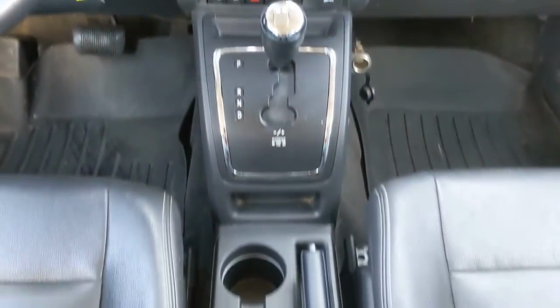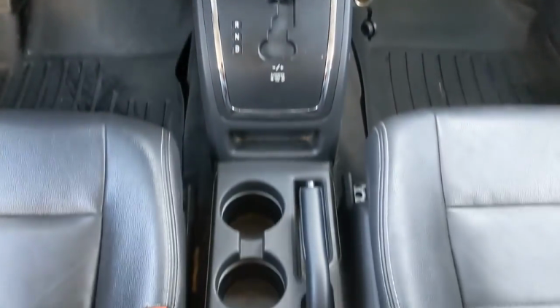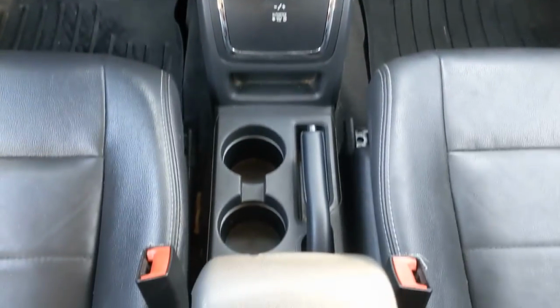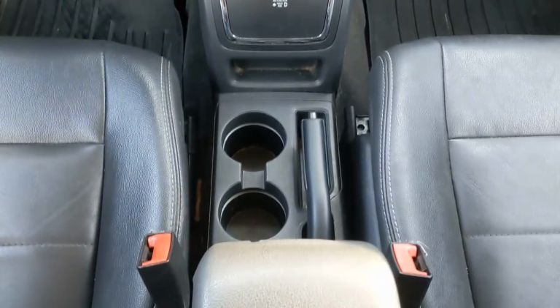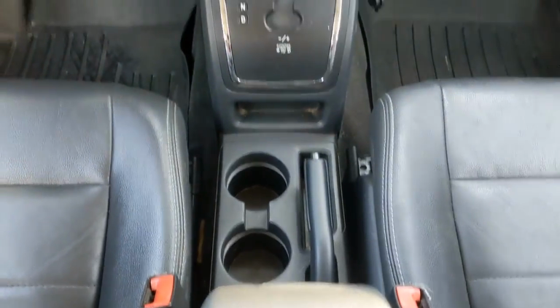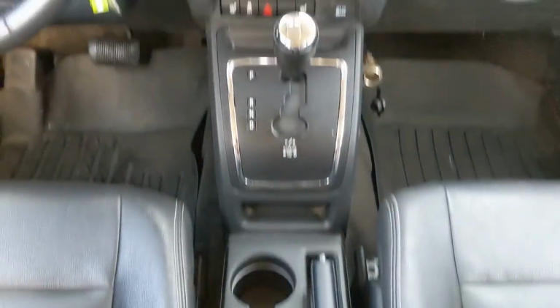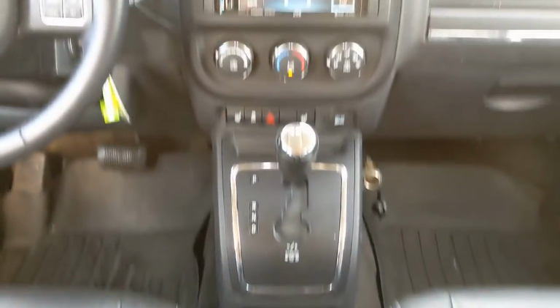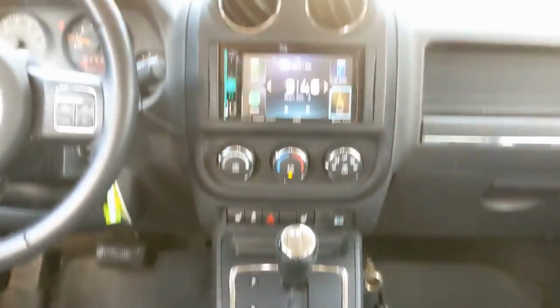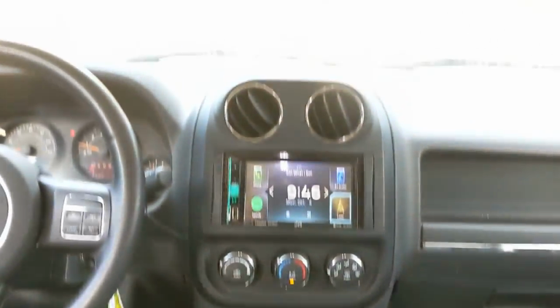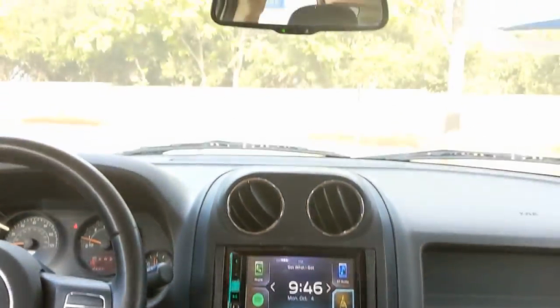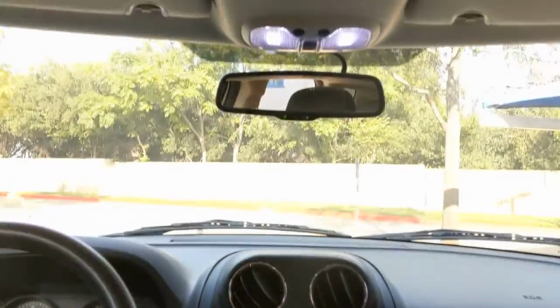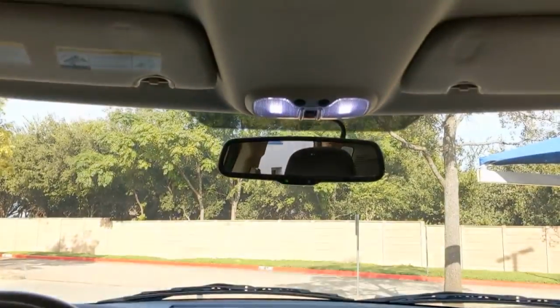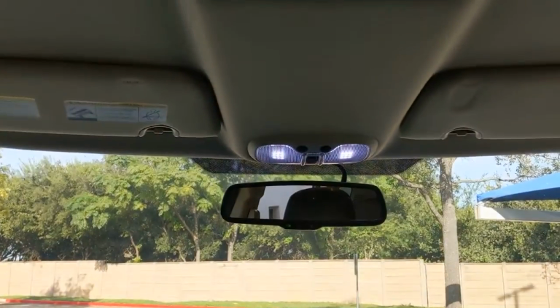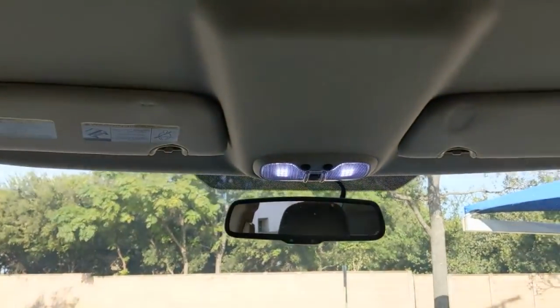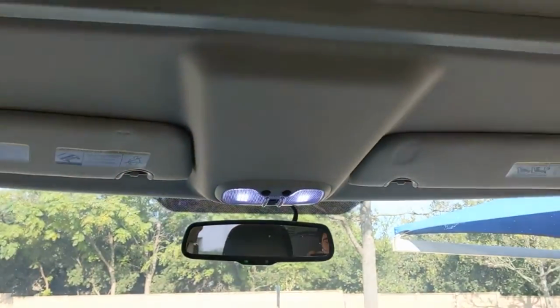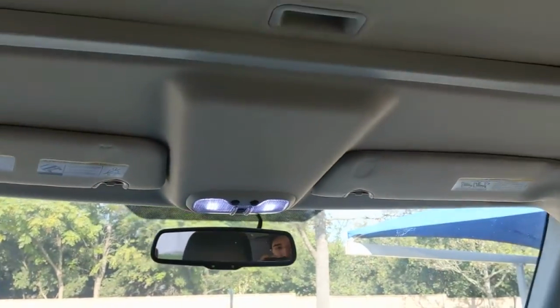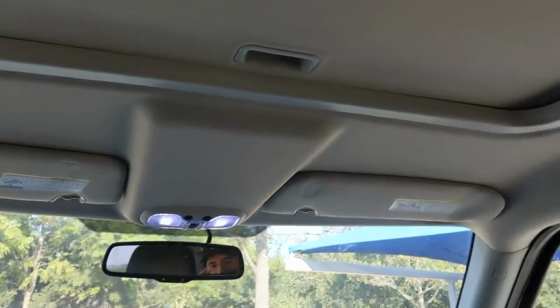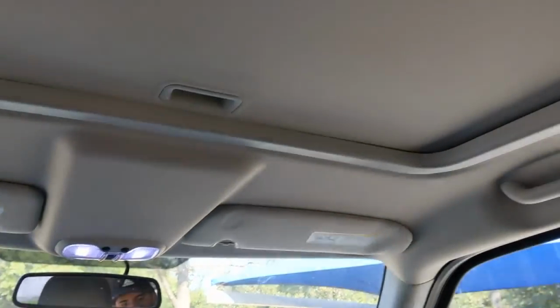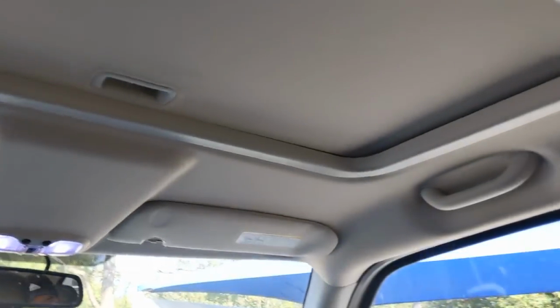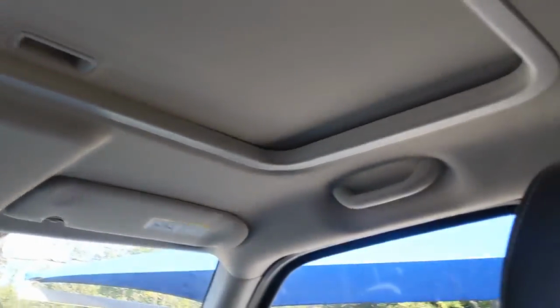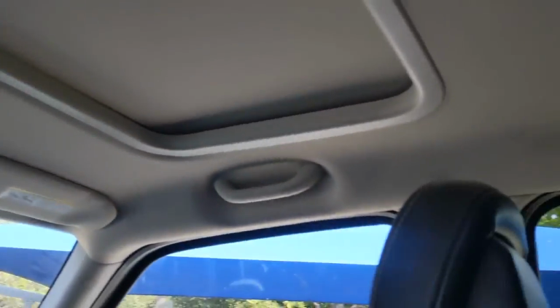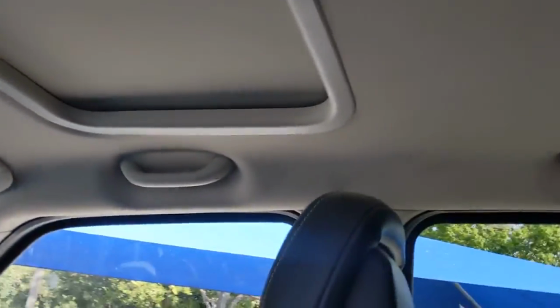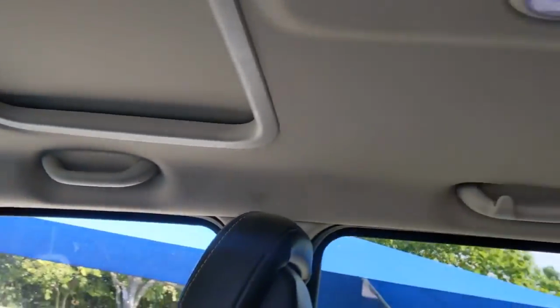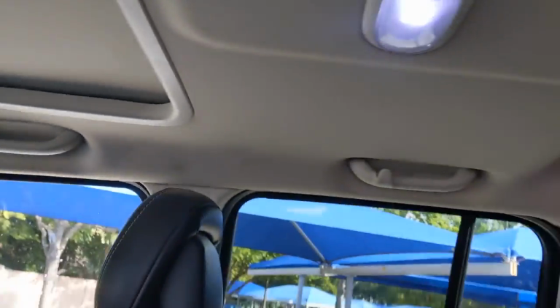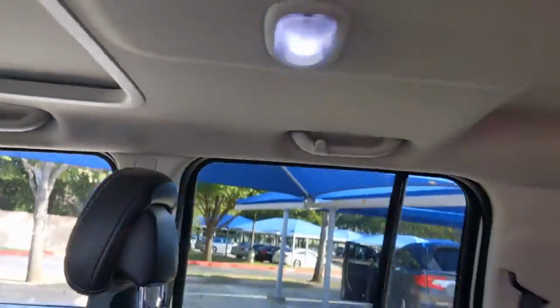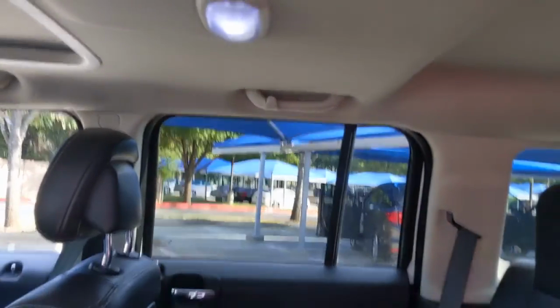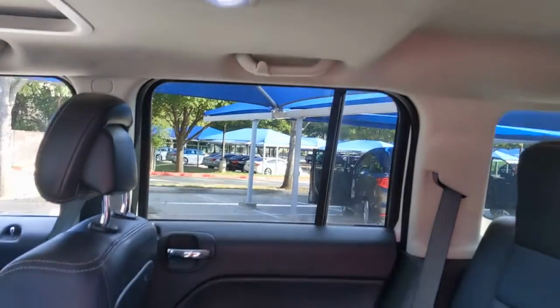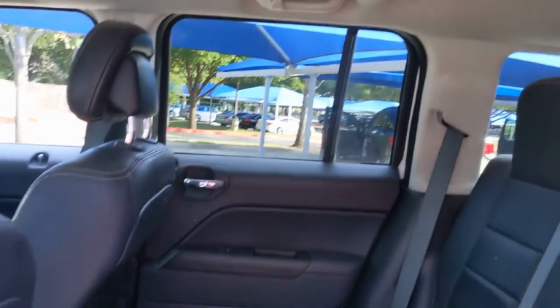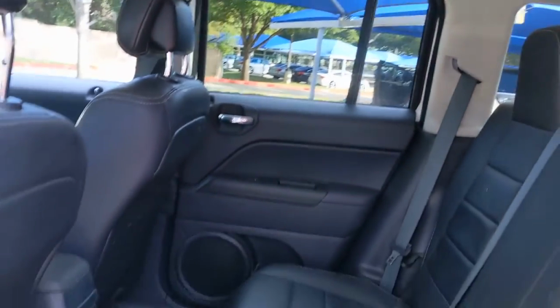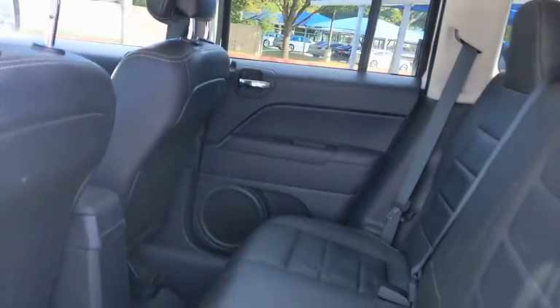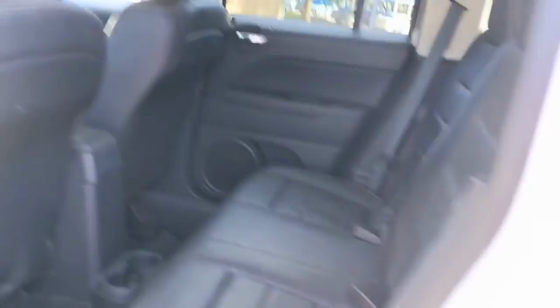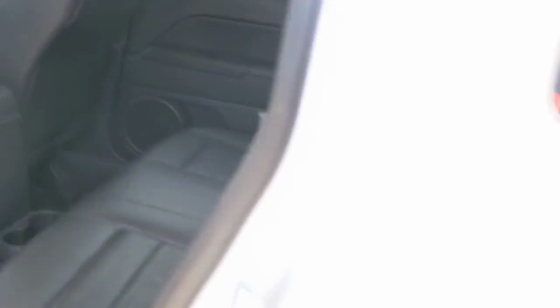Feel prepared for adventure in this versatile Patriot. Treat yourself to a test drive today. Our staff will toss you the keys and give you an outstanding customer experience.